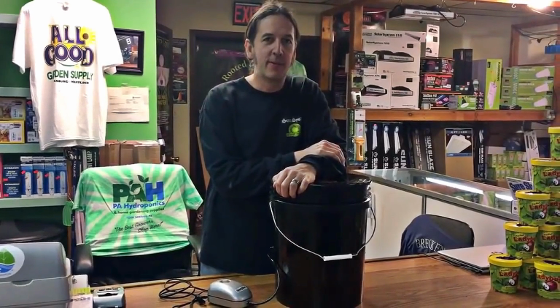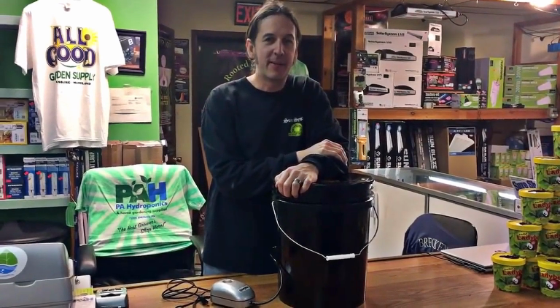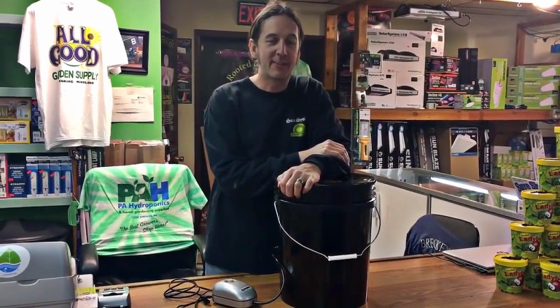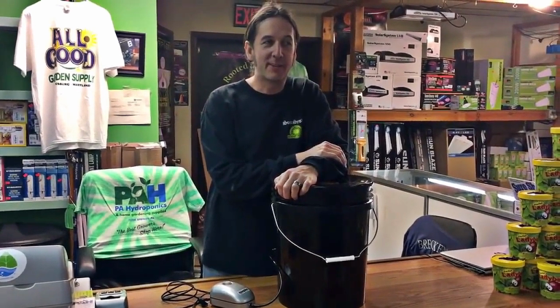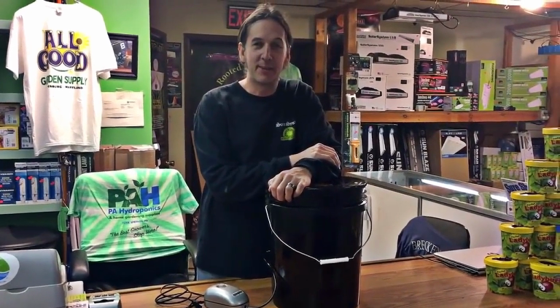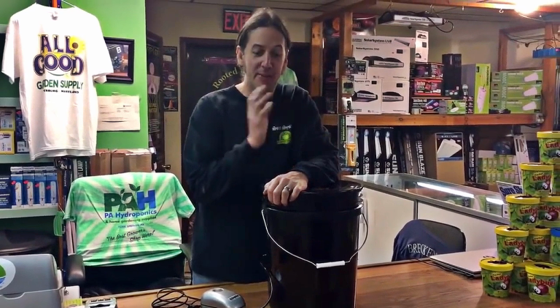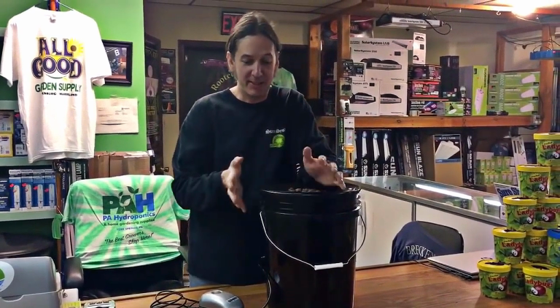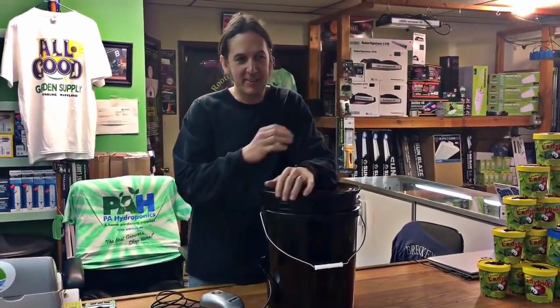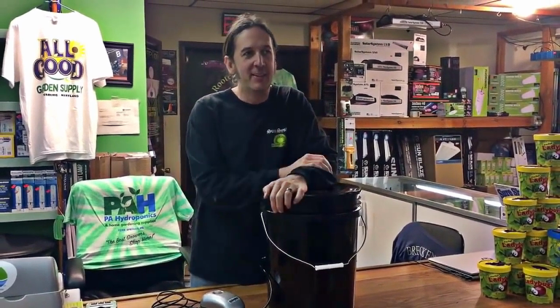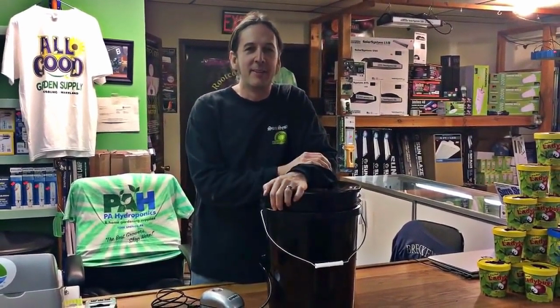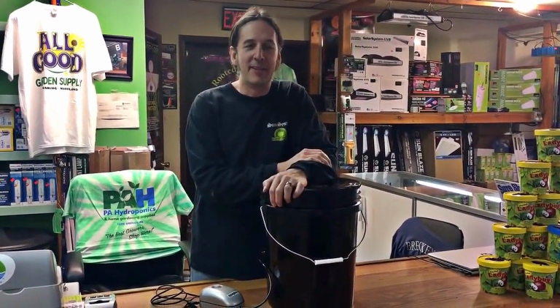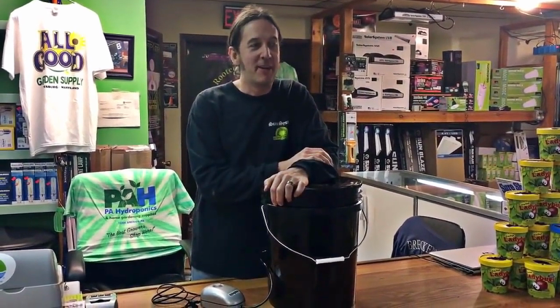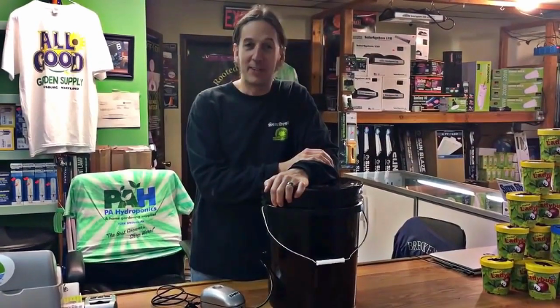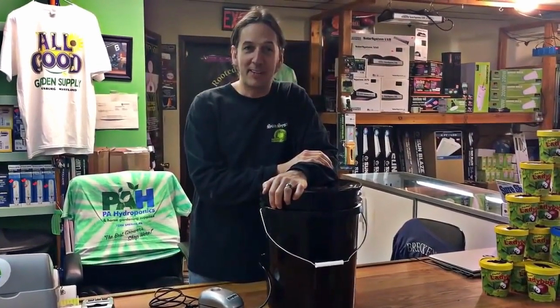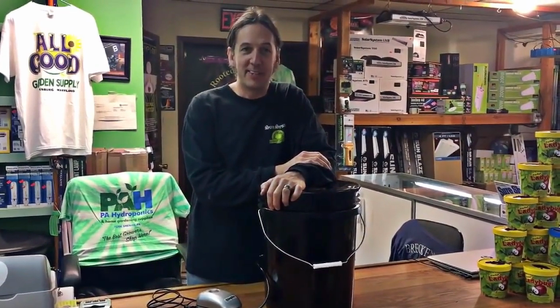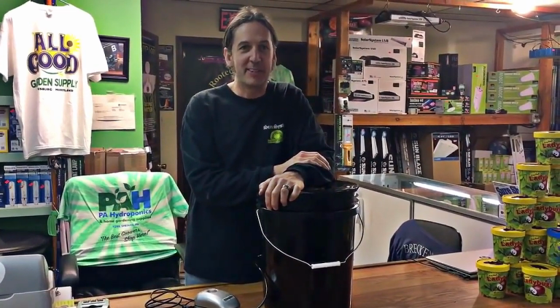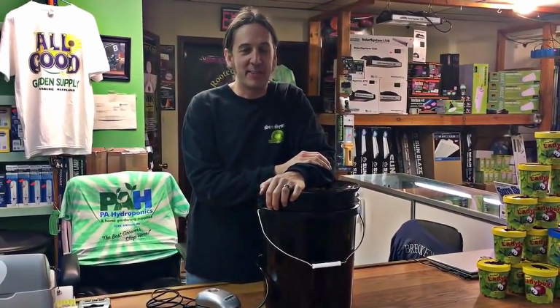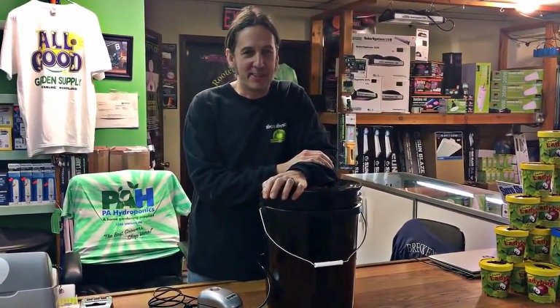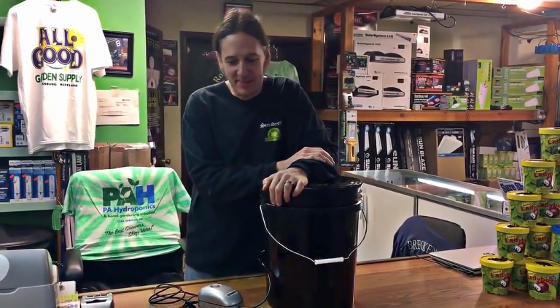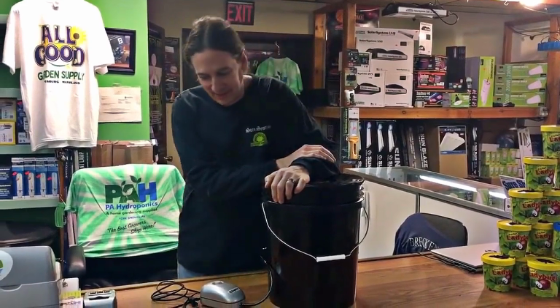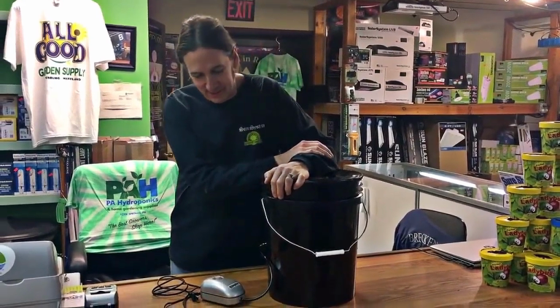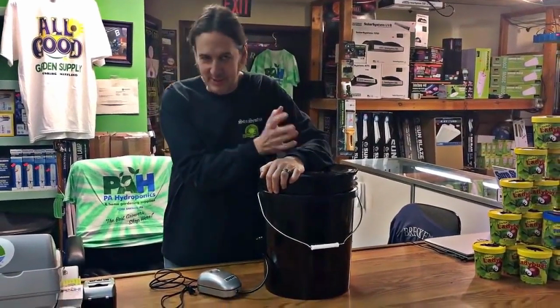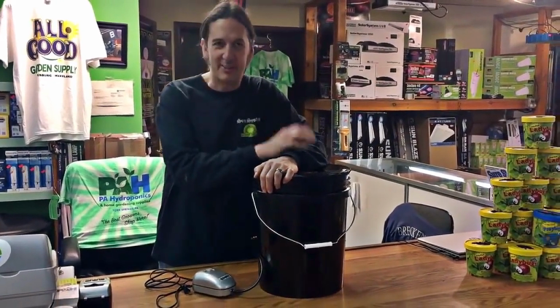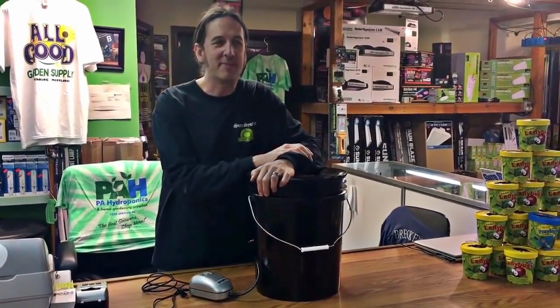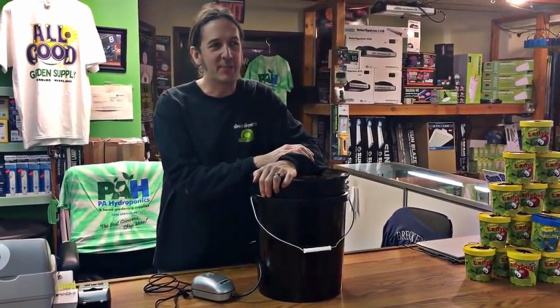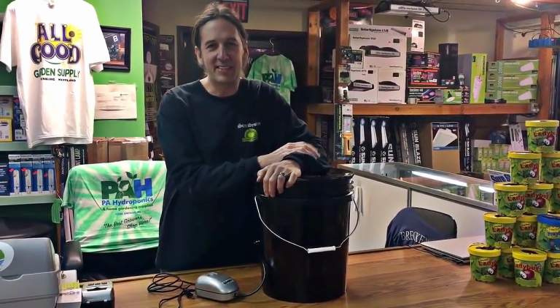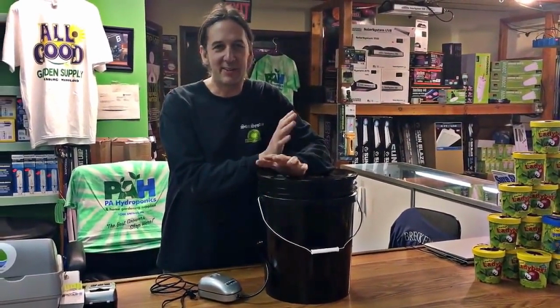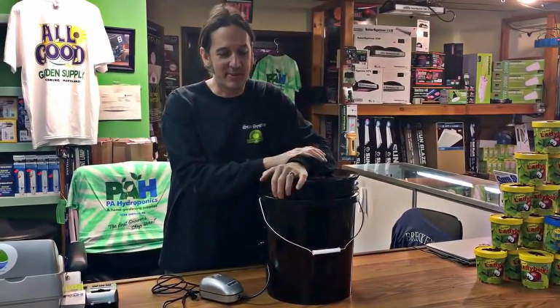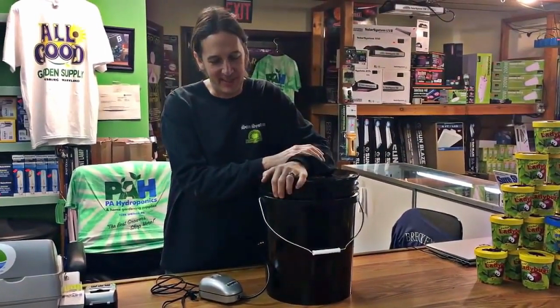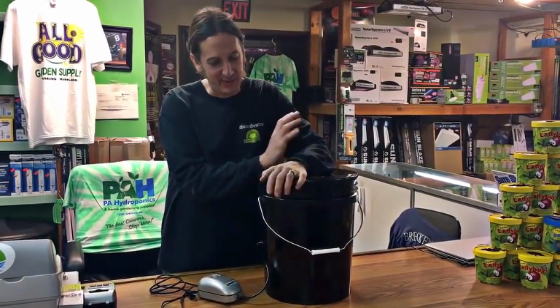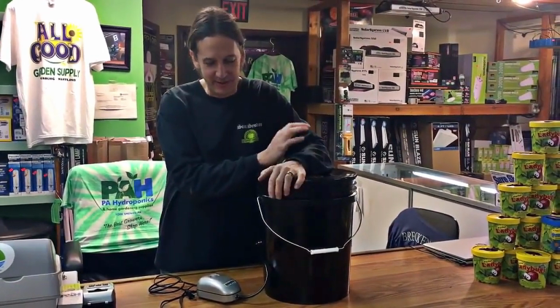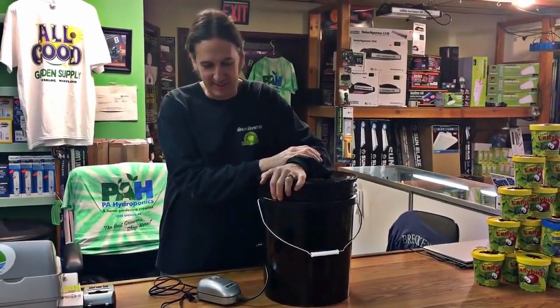Welcome back to part two of the bubble bucket. I'm glad you're back — that means we did something right the first time and you're interested in hydroponics. That's how it goes with hydroponics: if you're into it, you get into it.